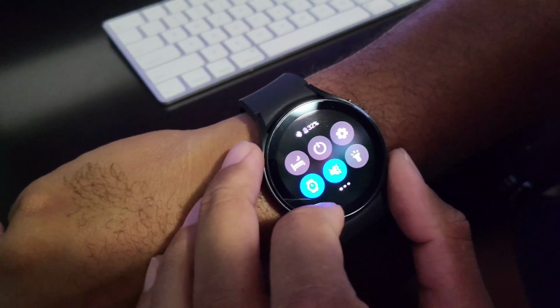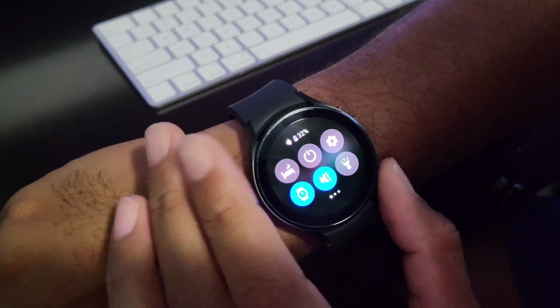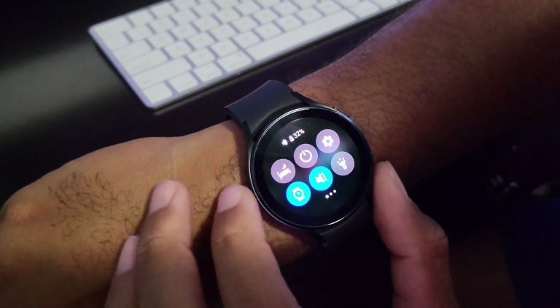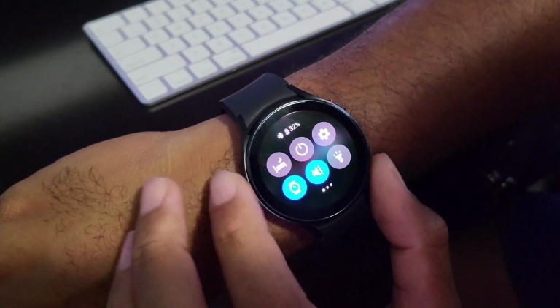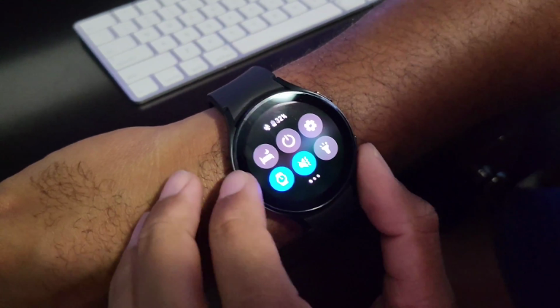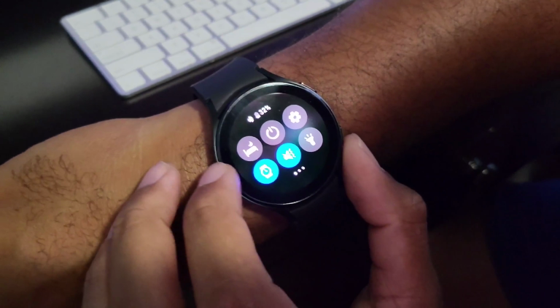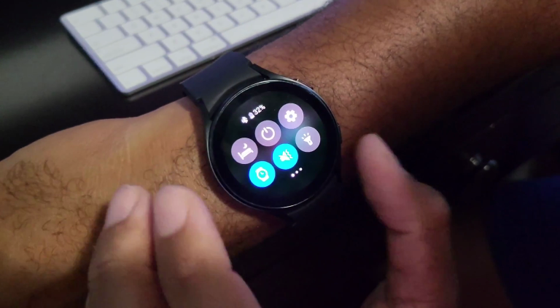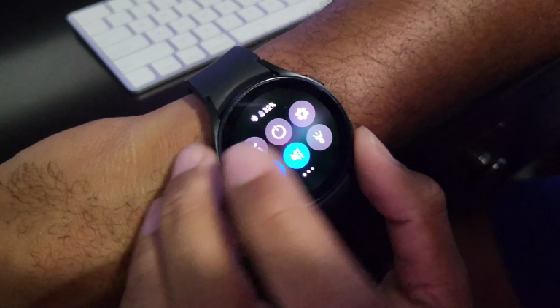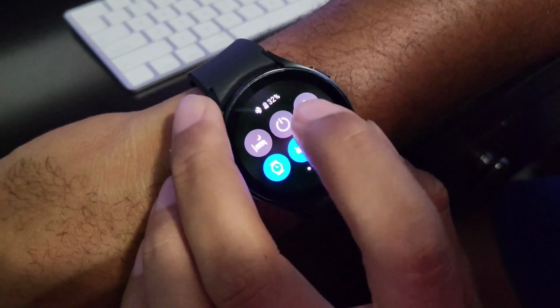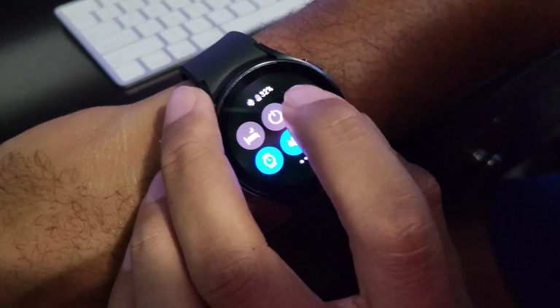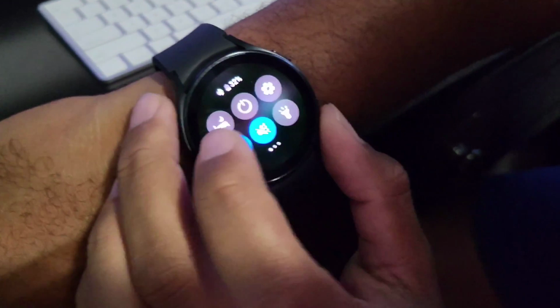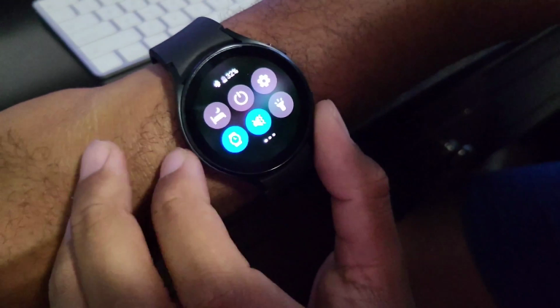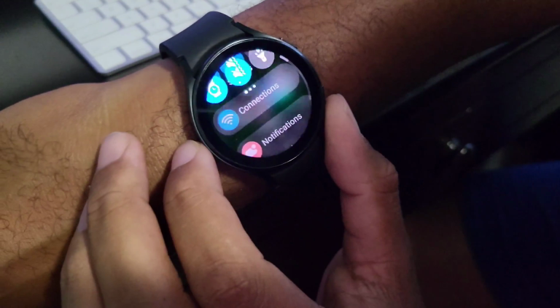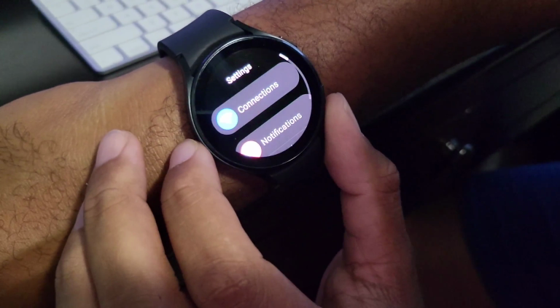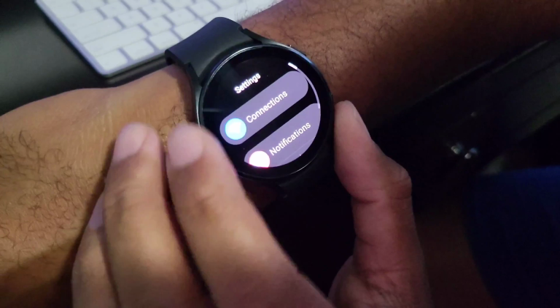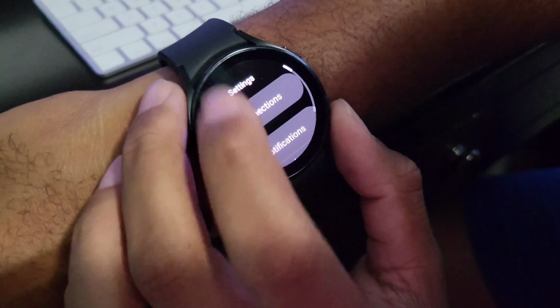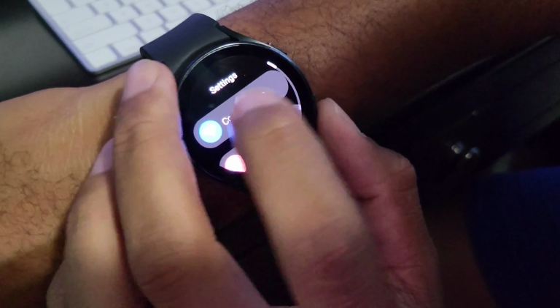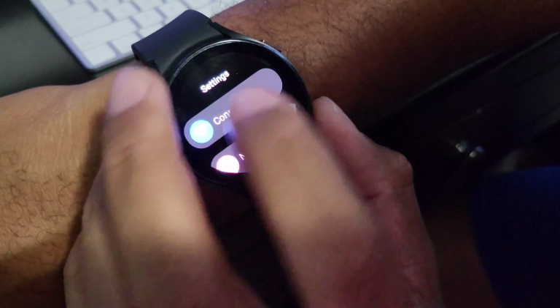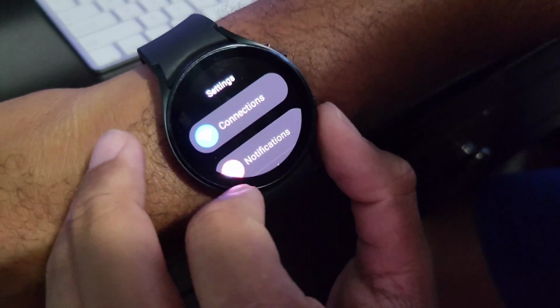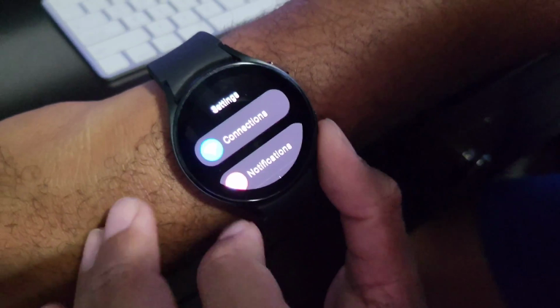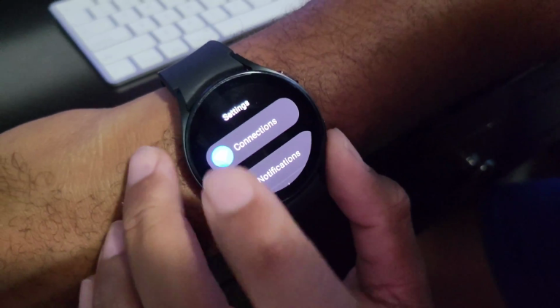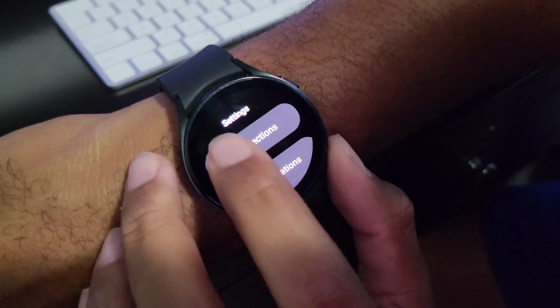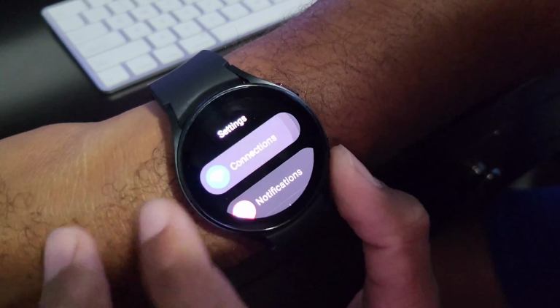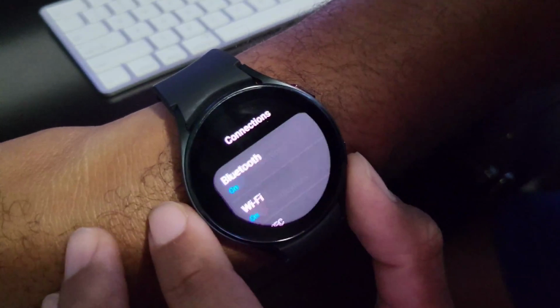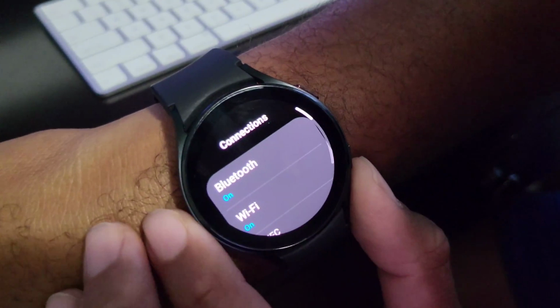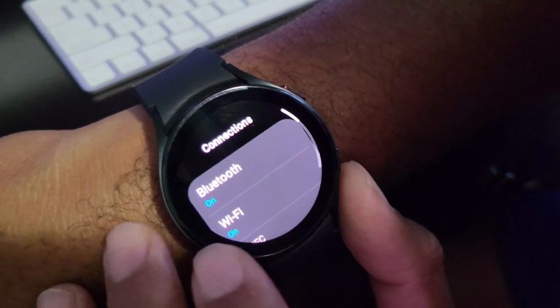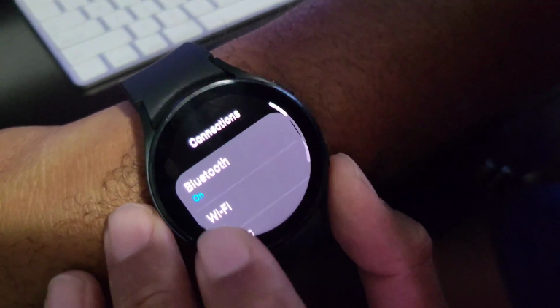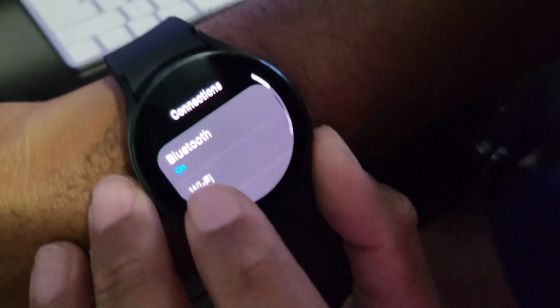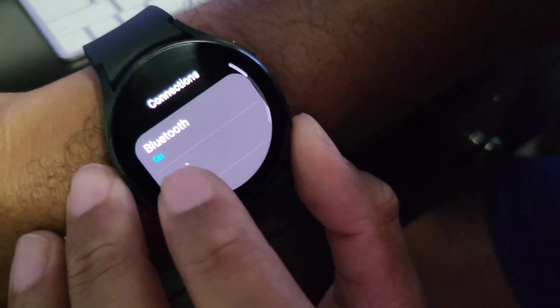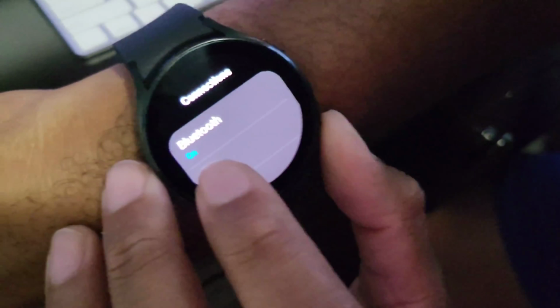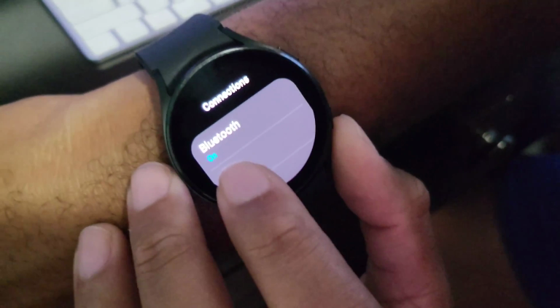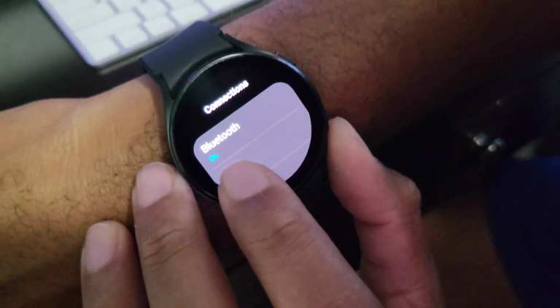First thing you should do is make sure that you have Bluetooth turned on on your watch. Swipe down and go to Settings, then touch Connections, and make sure that your Bluetooth is turned on.